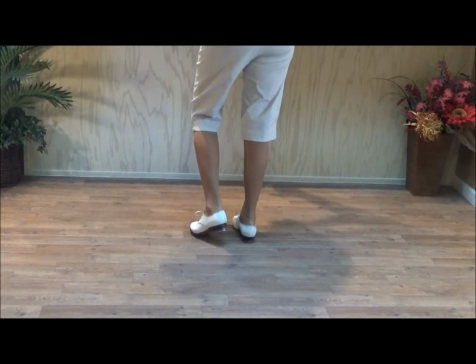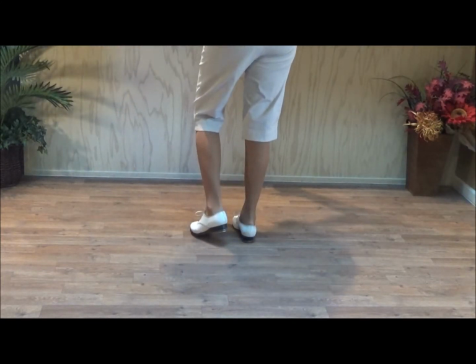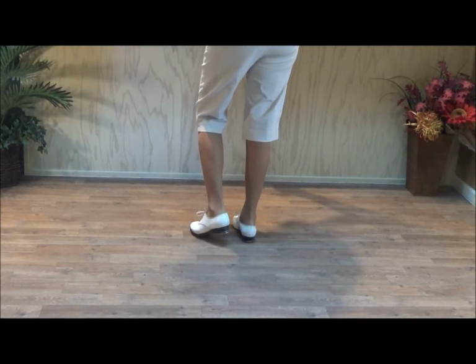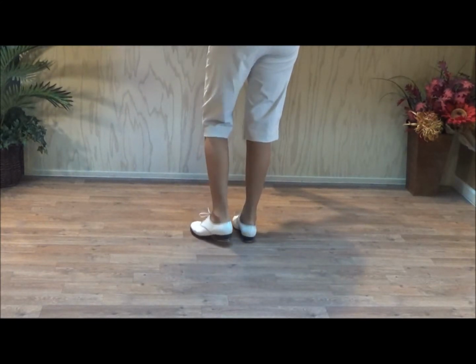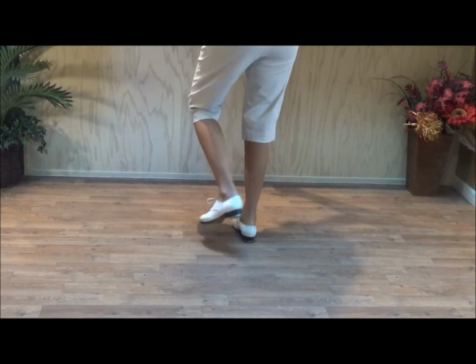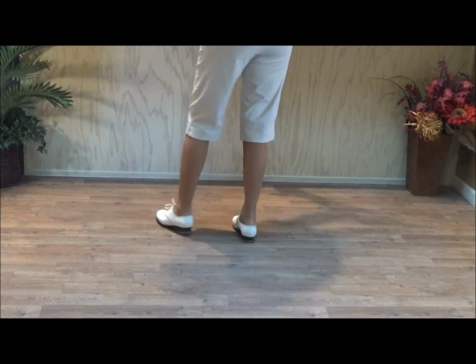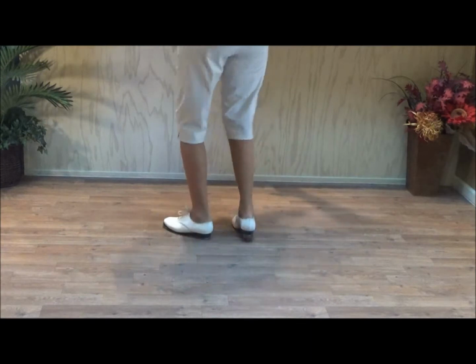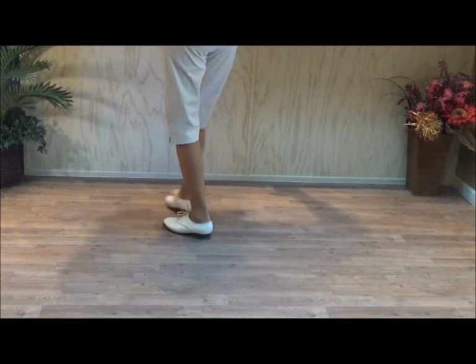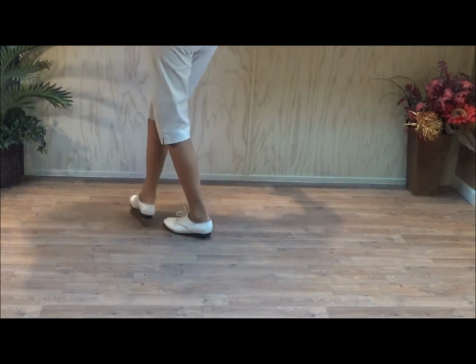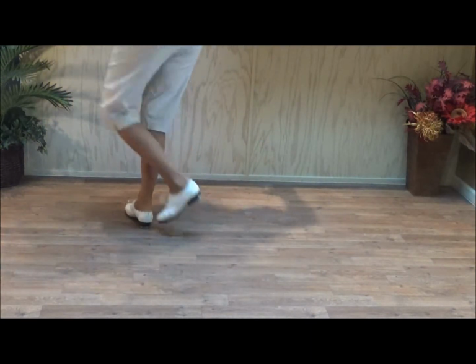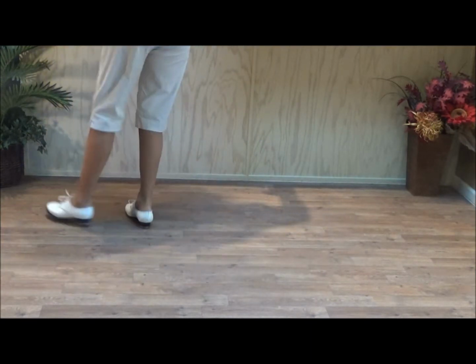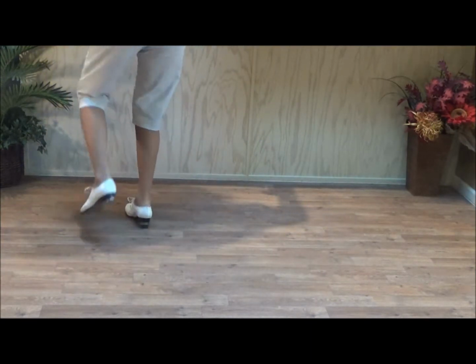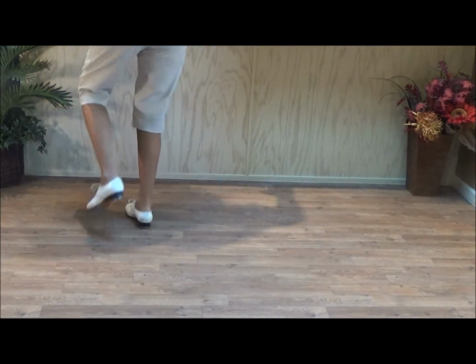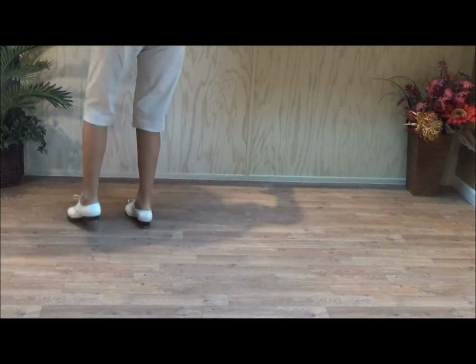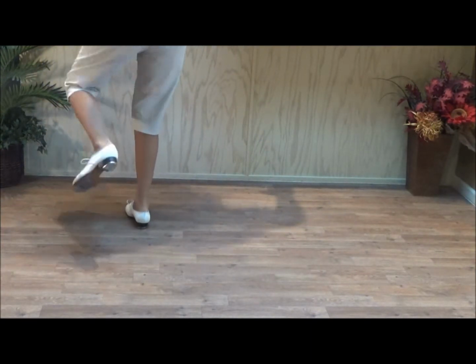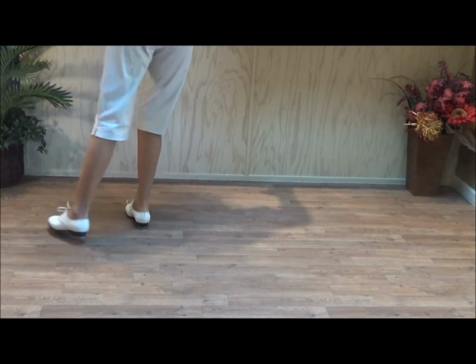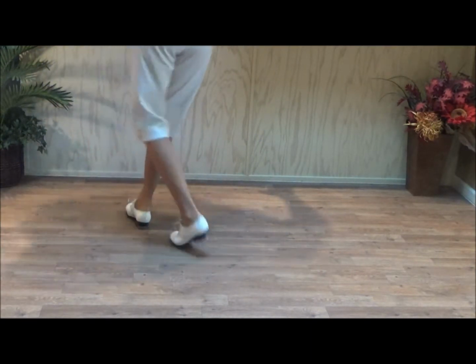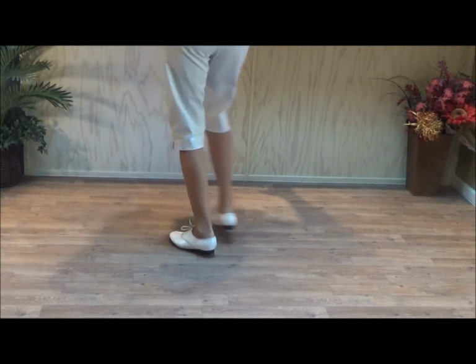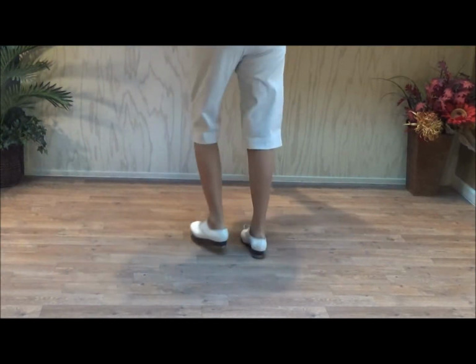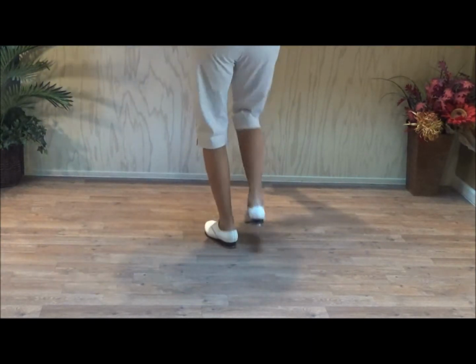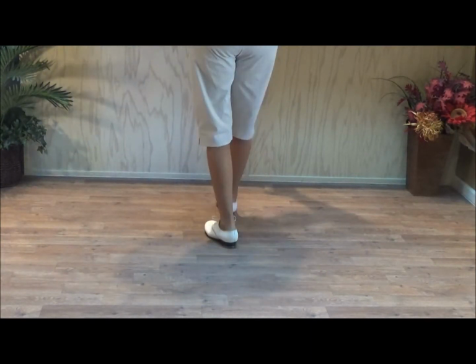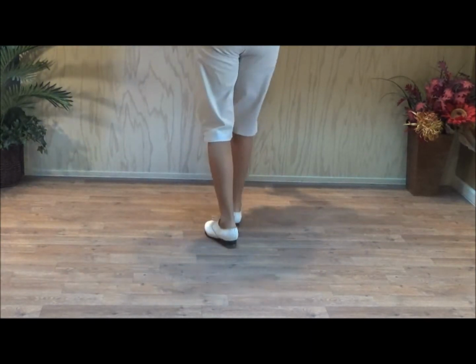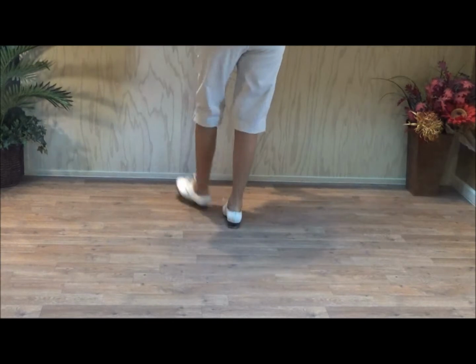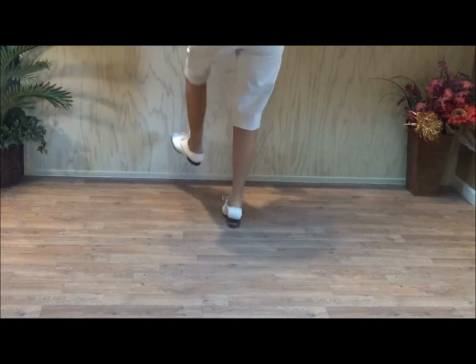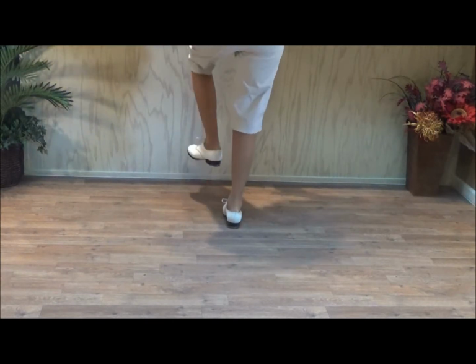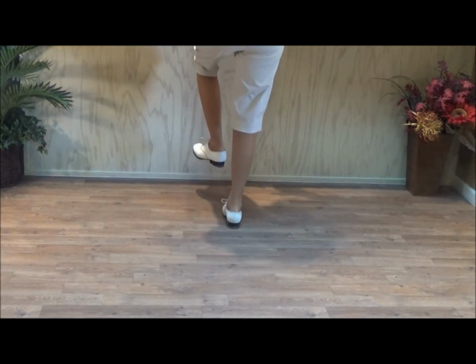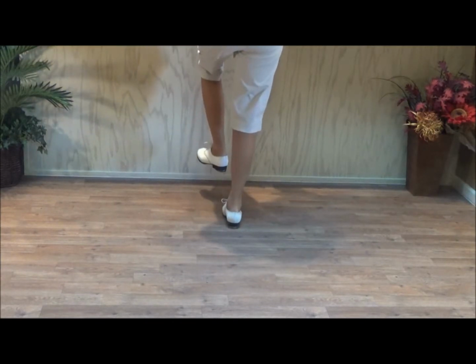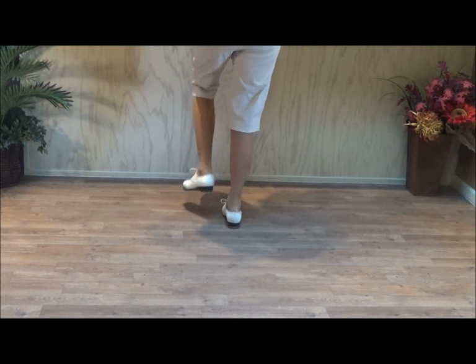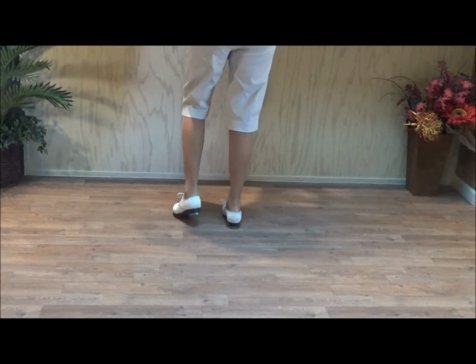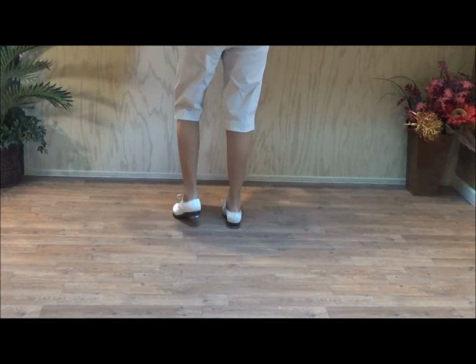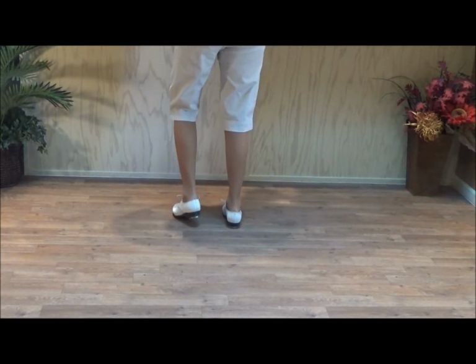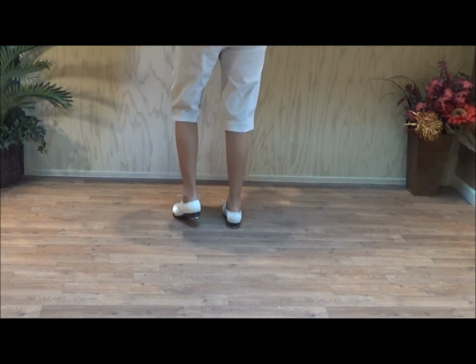Bonanza it is: double step, double step, double up, double up. Double step, rock step, double step. You can brush or kick on the end — I don't think it really matters.